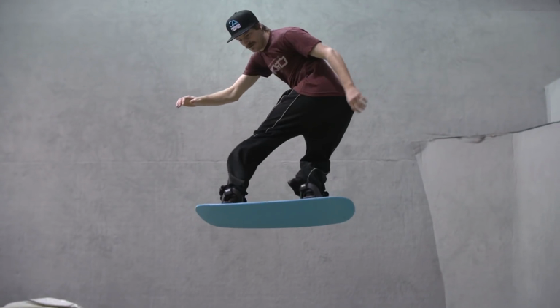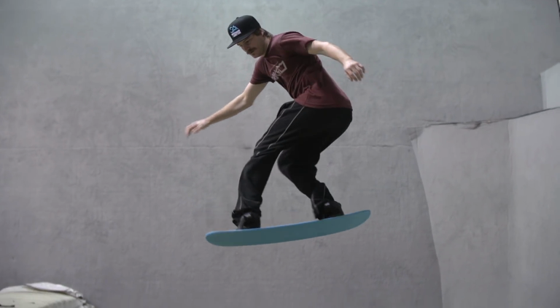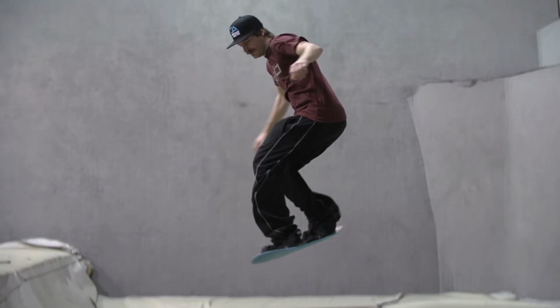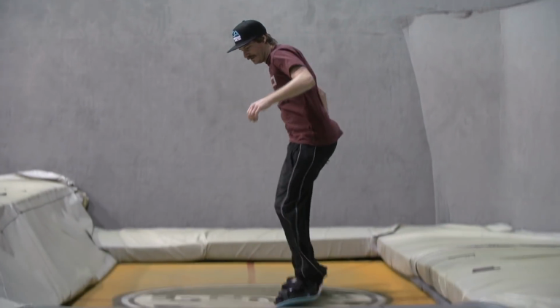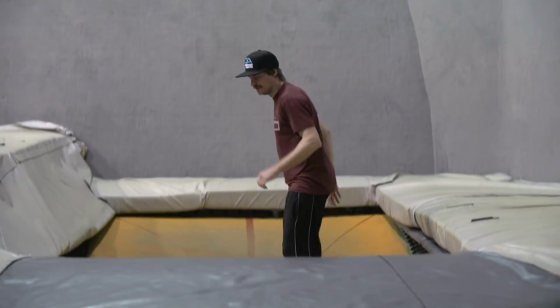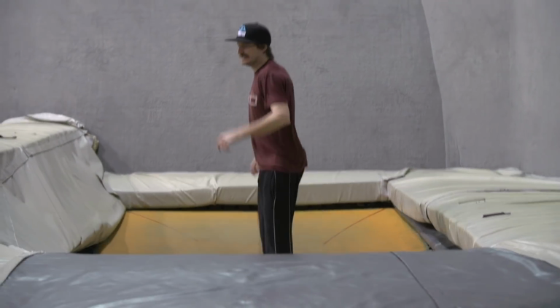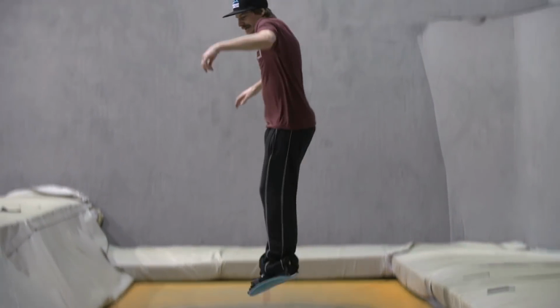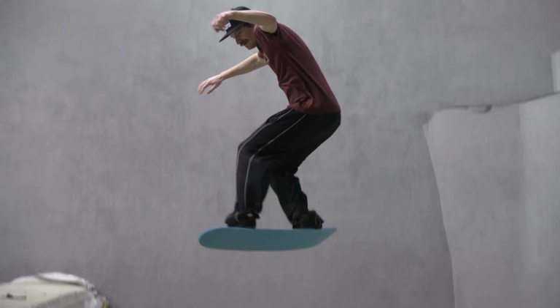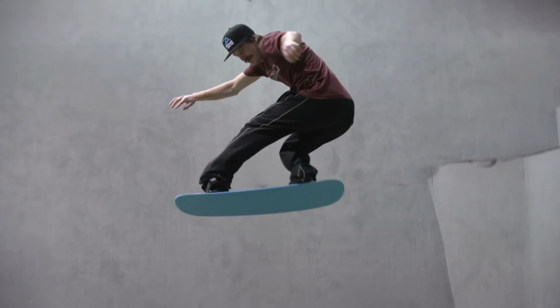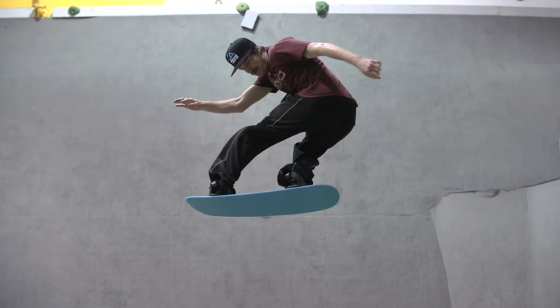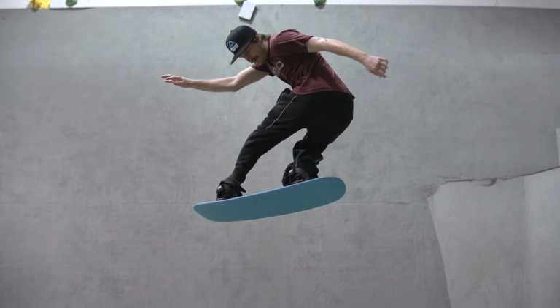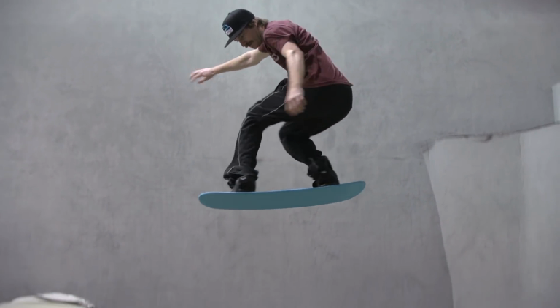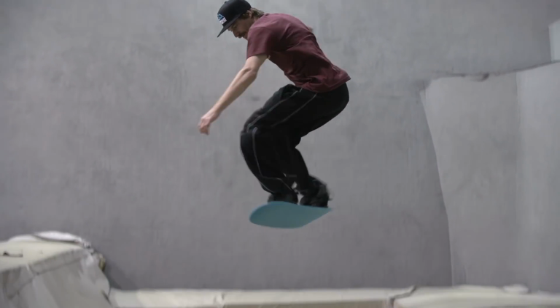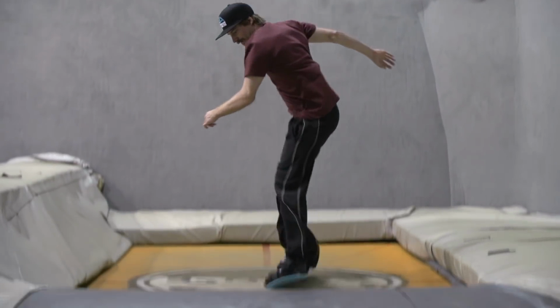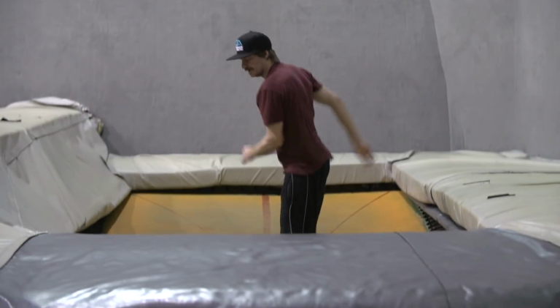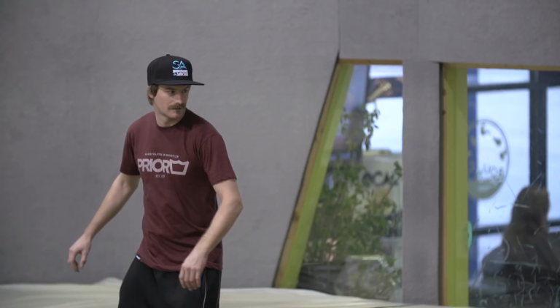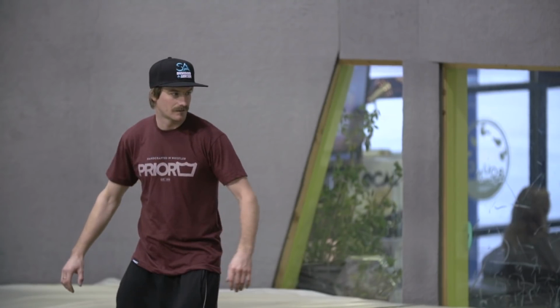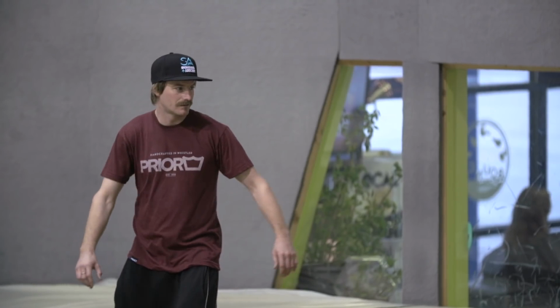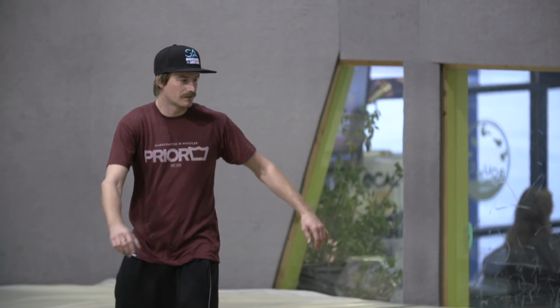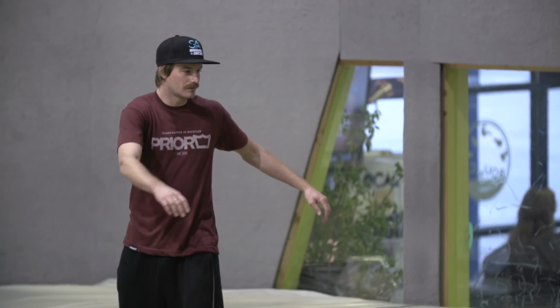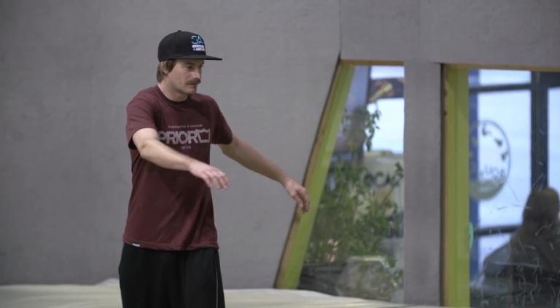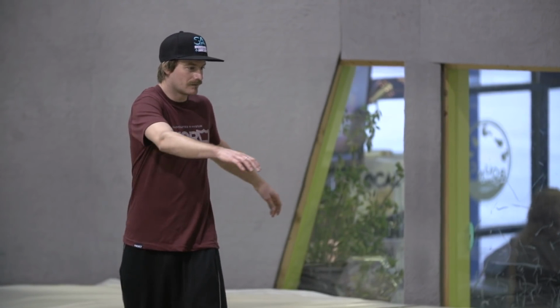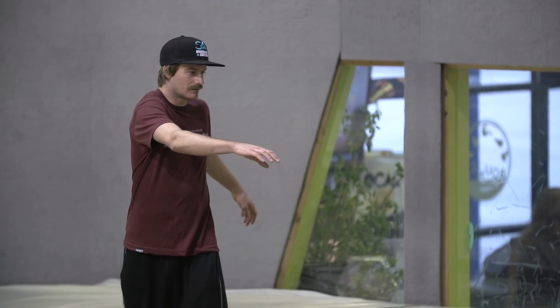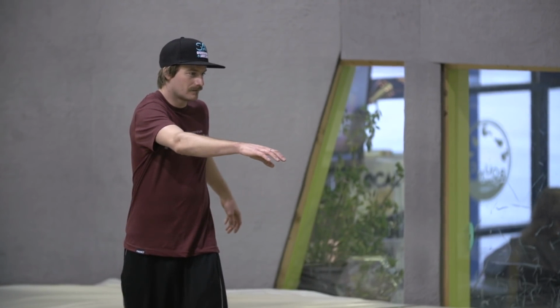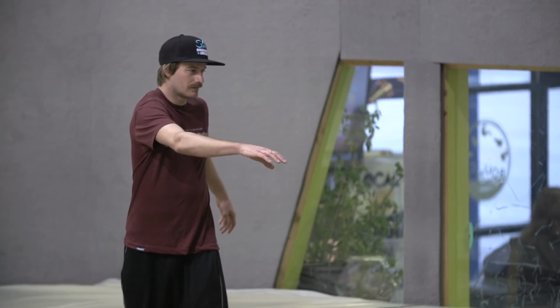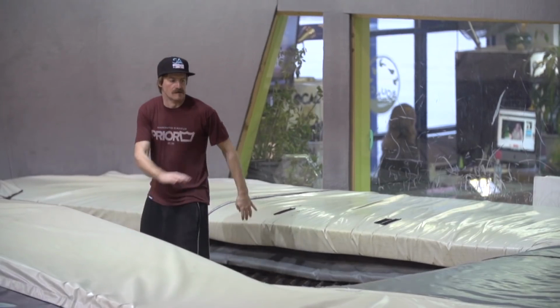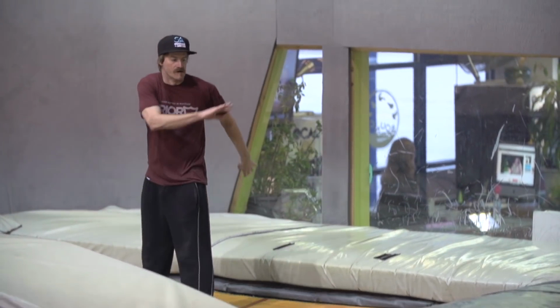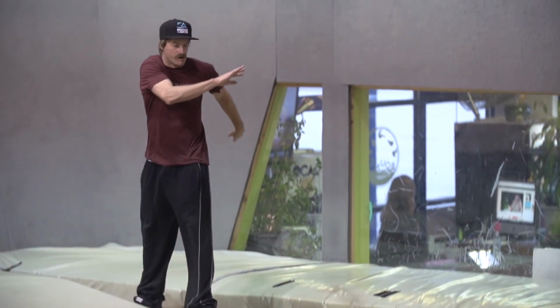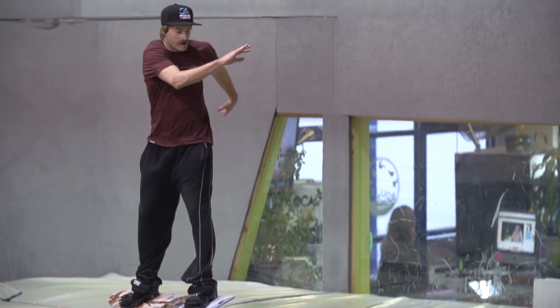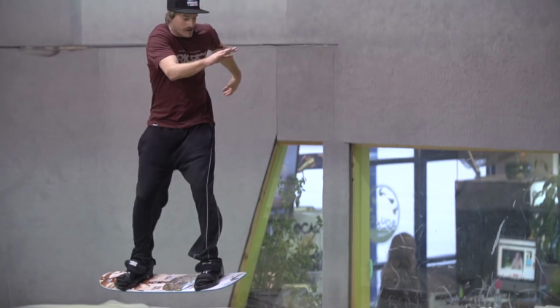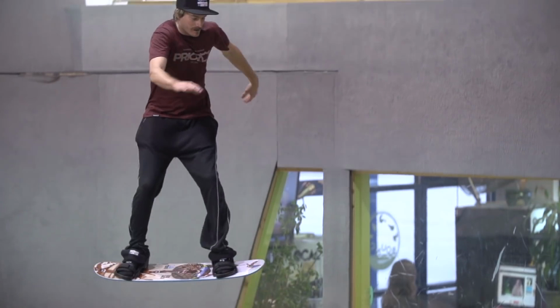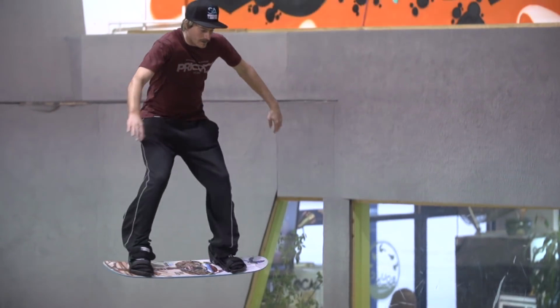Make sure to suck your legs up to keep things stylish. If you pre-wind a bit in the opposite direction before you throw the shifty, you might even be able to get your board close to 180.